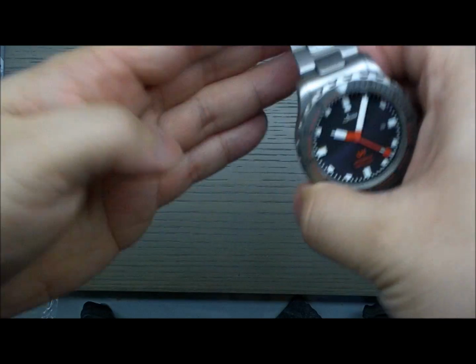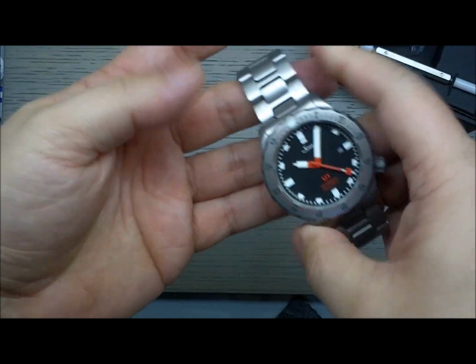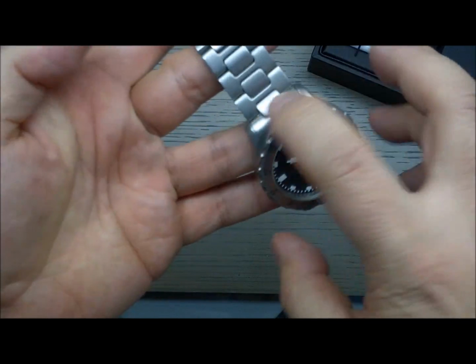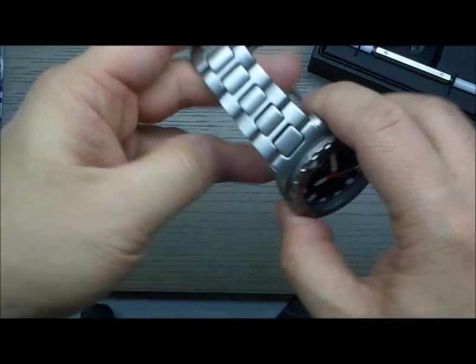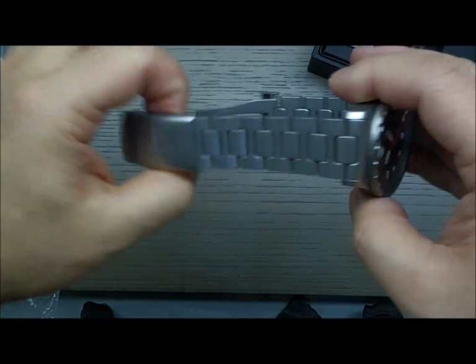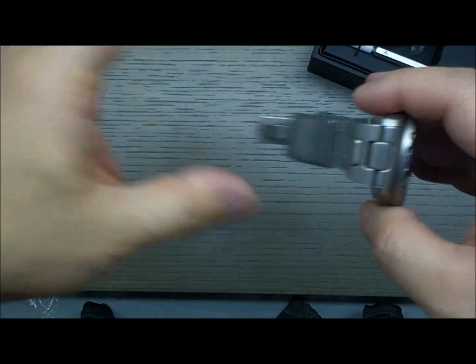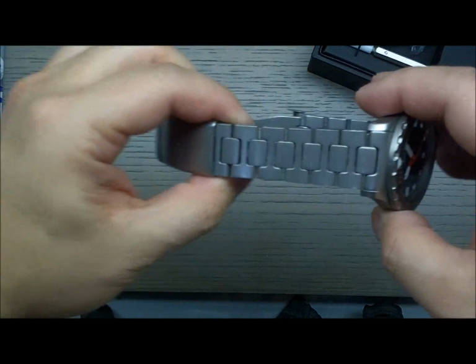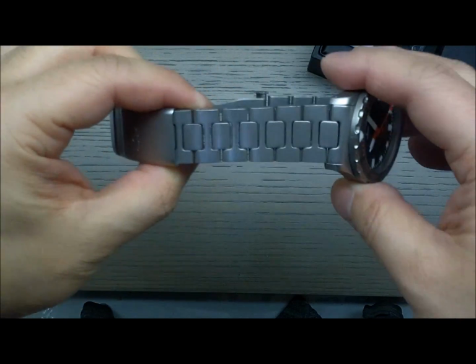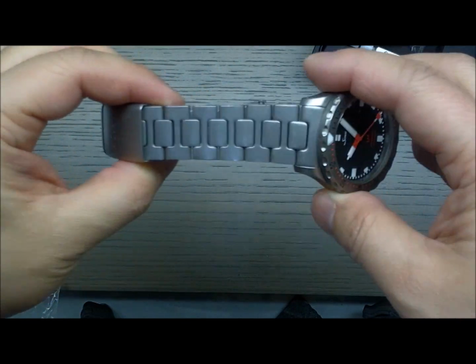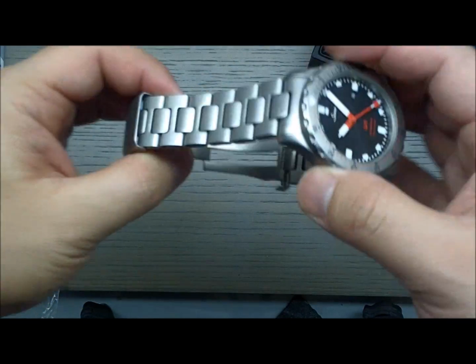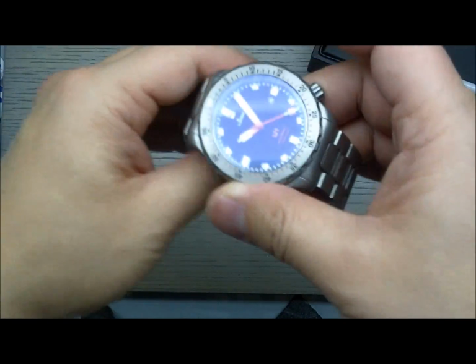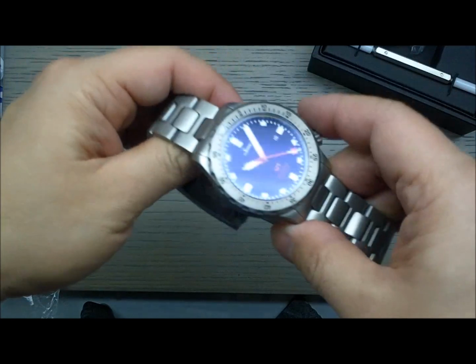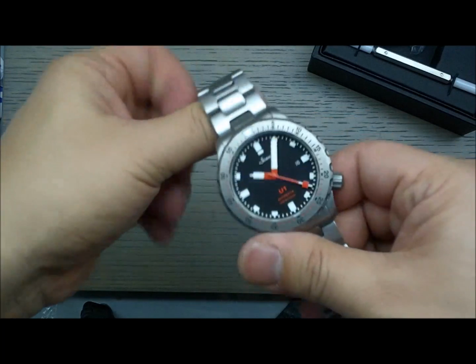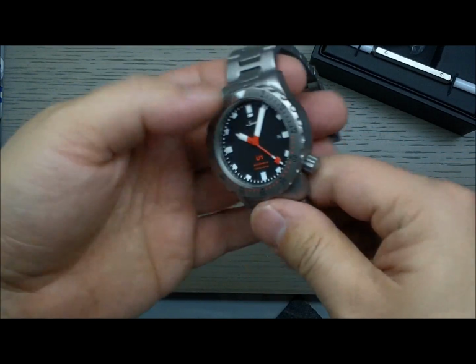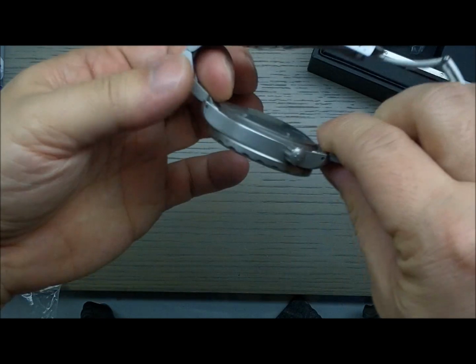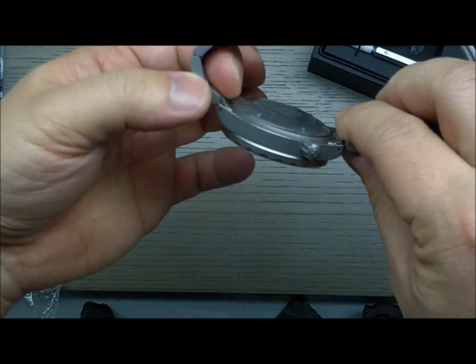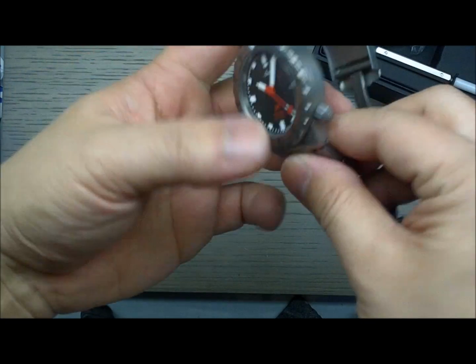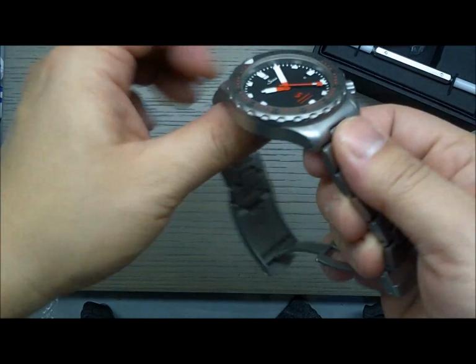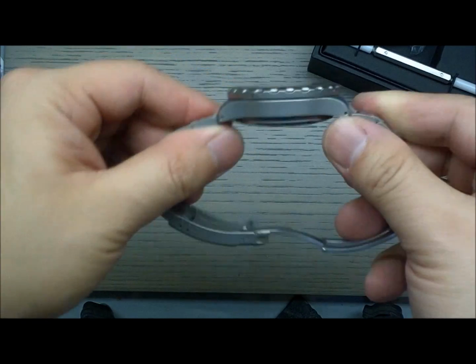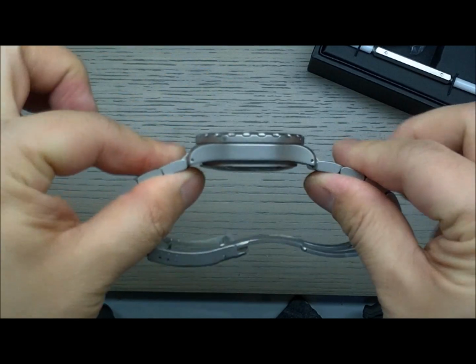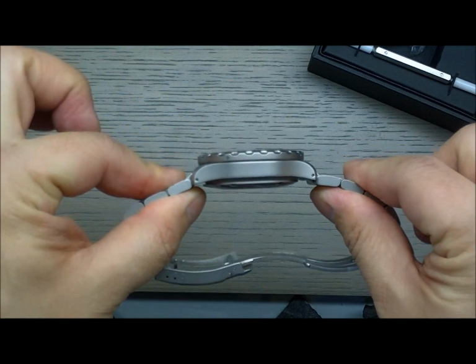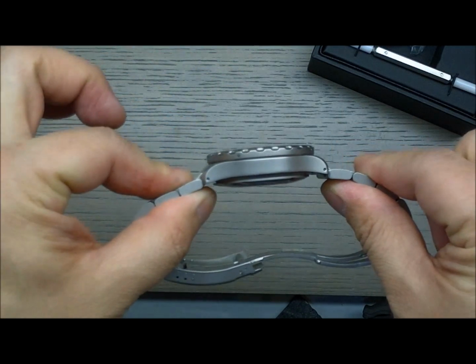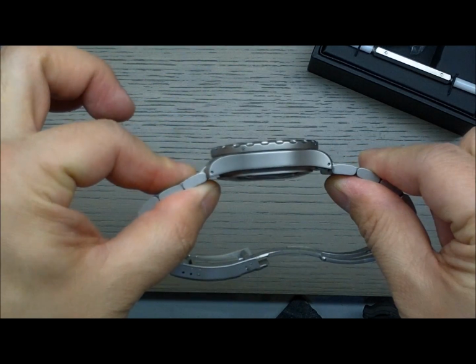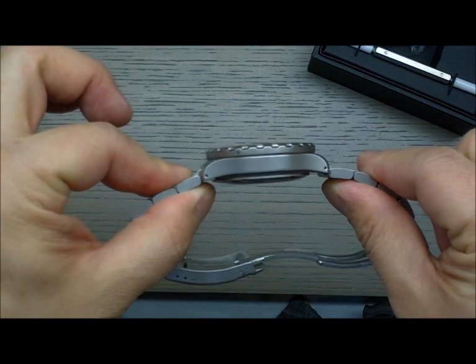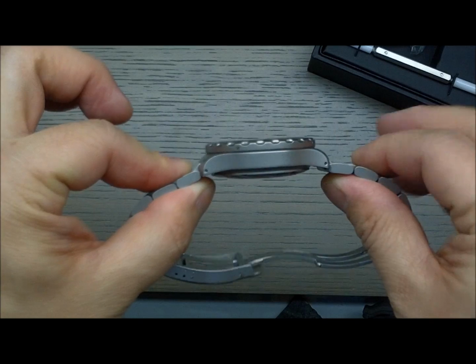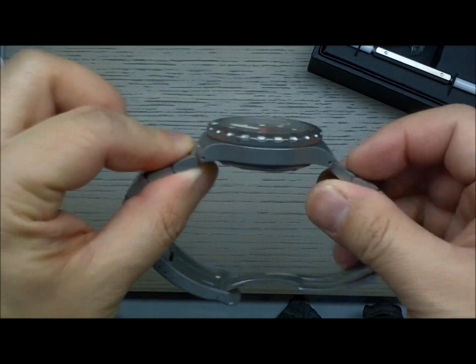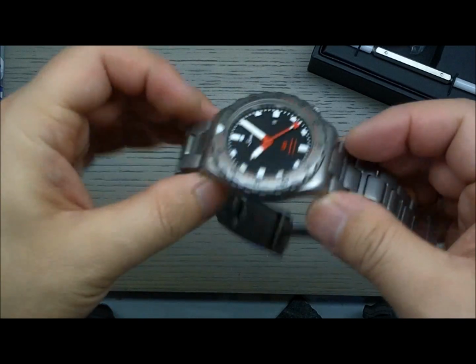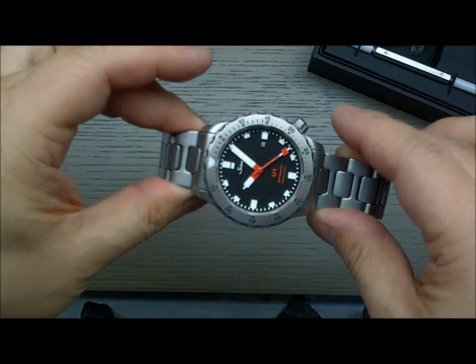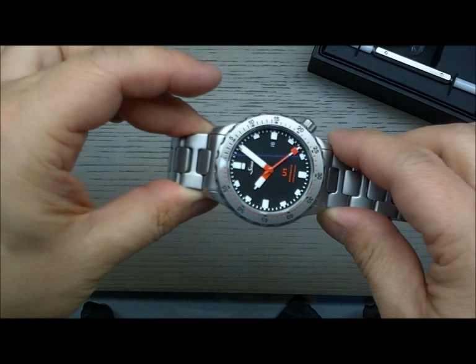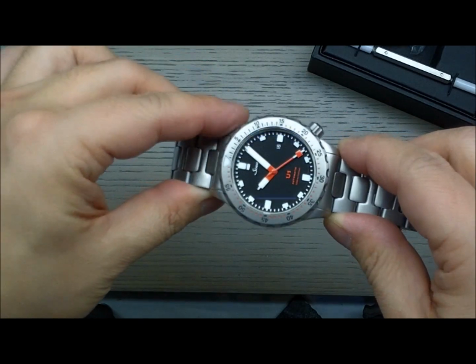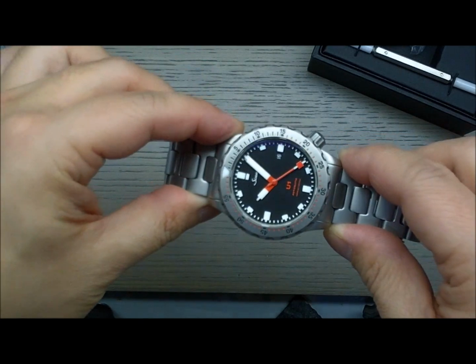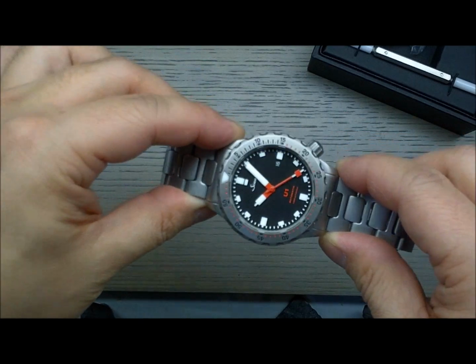The lug width is 22mm with a slight taper to the bracelet. It's about 14.3mm thick according to Sinn, and the head weighs 113 grams.